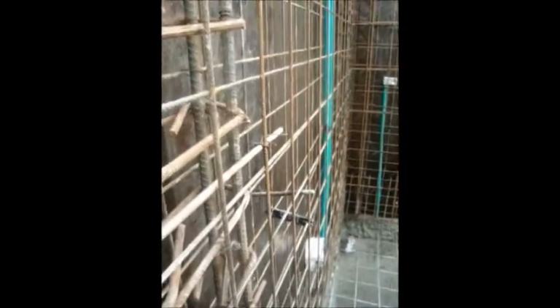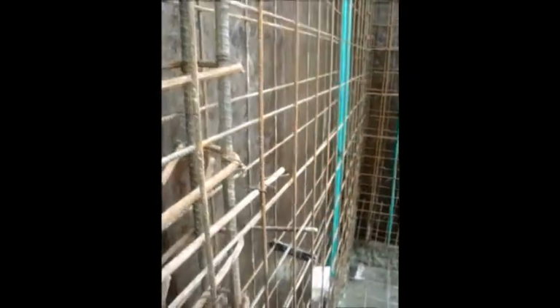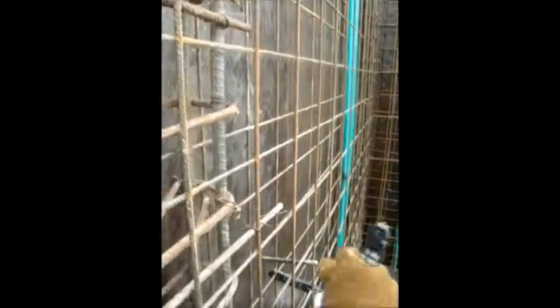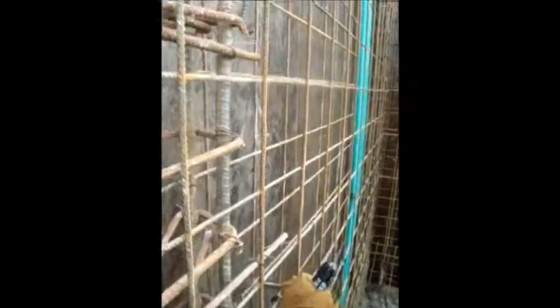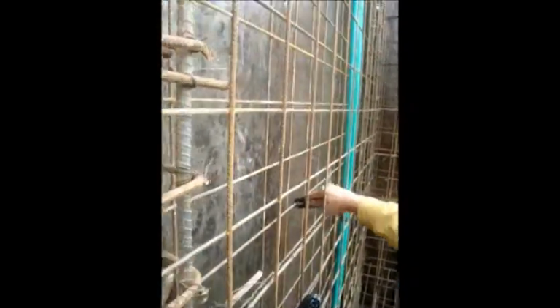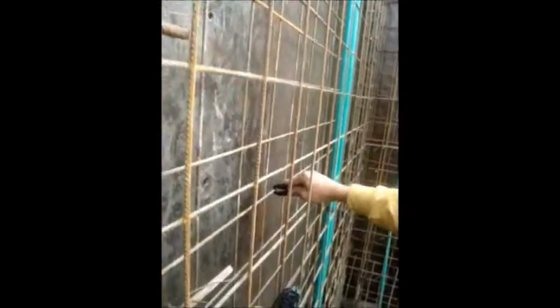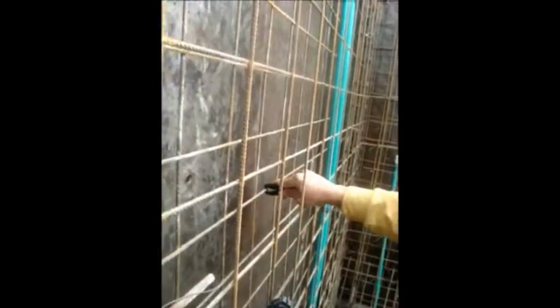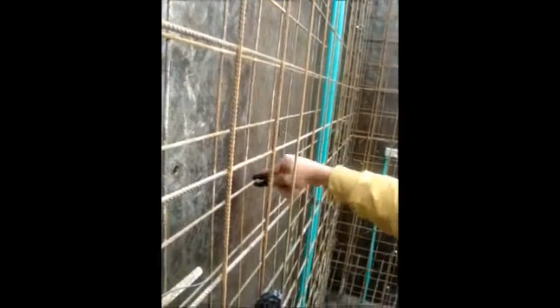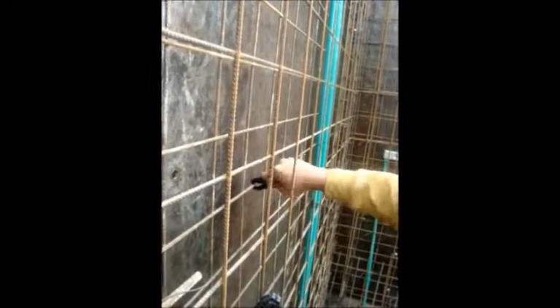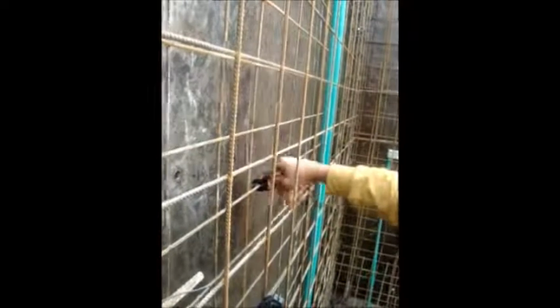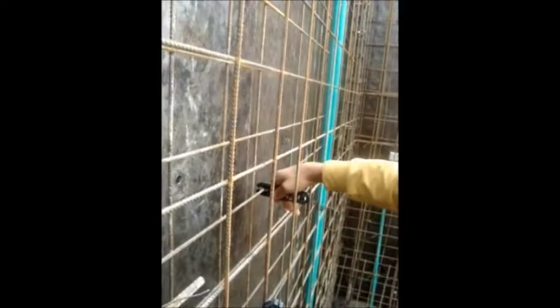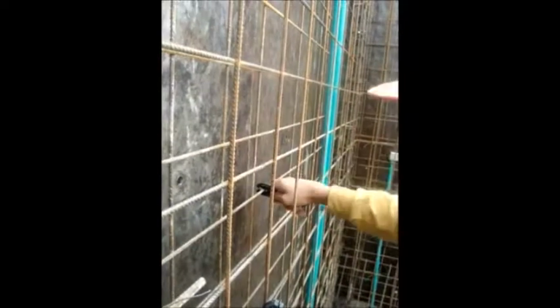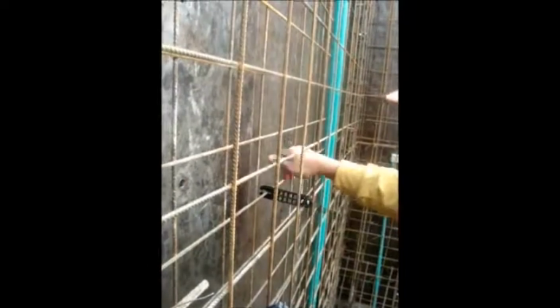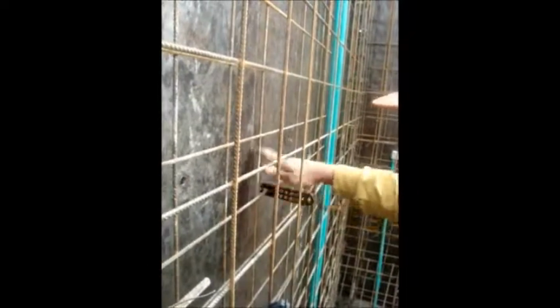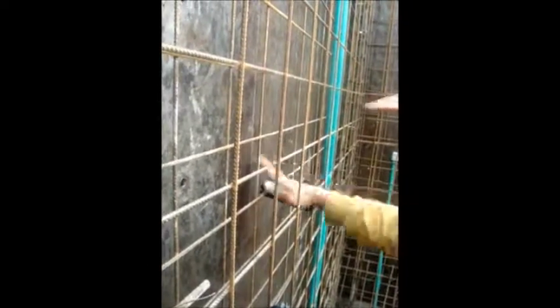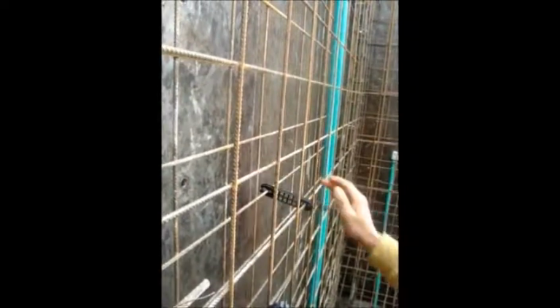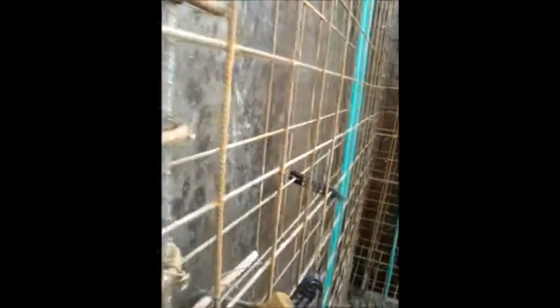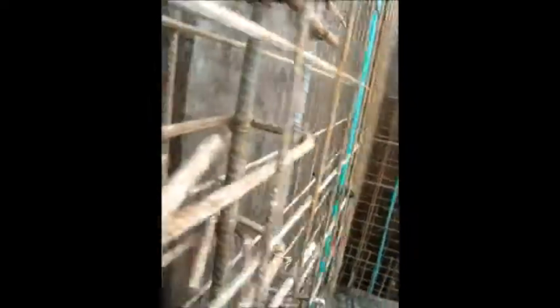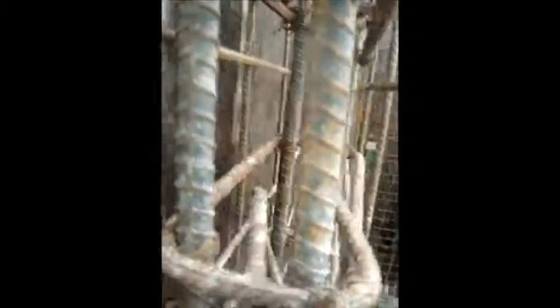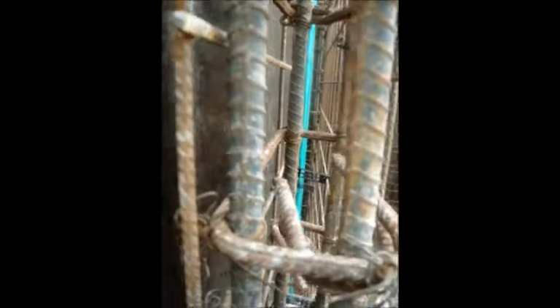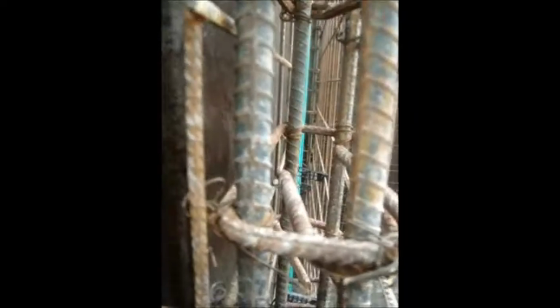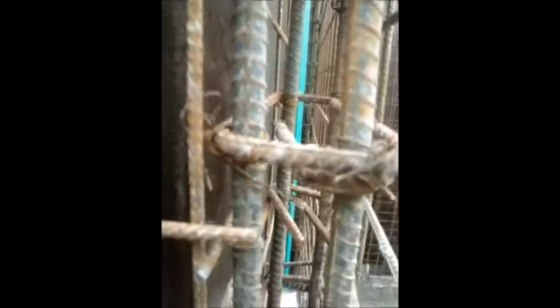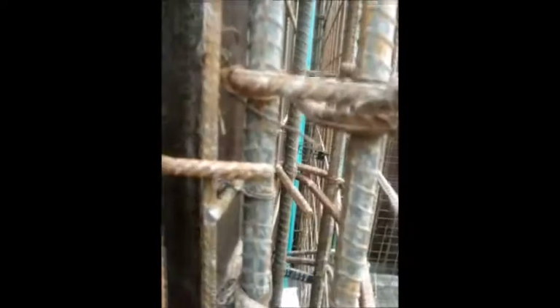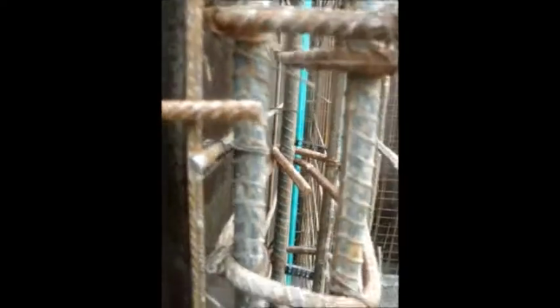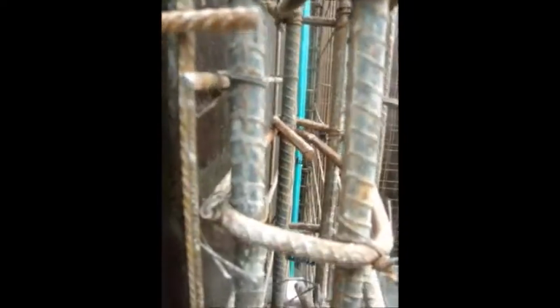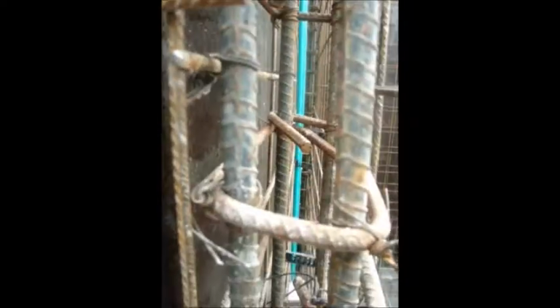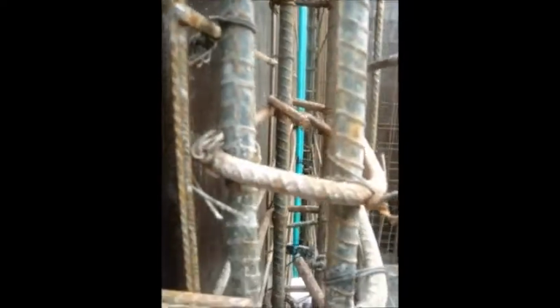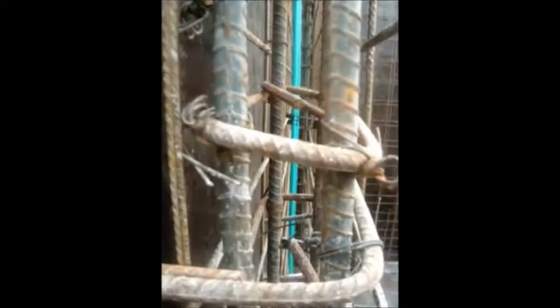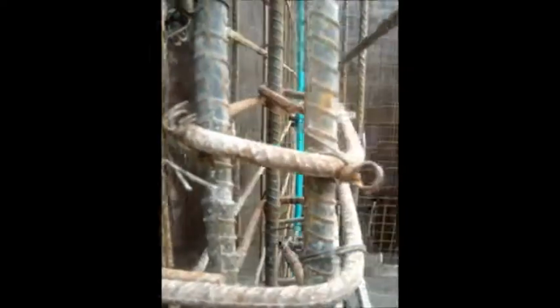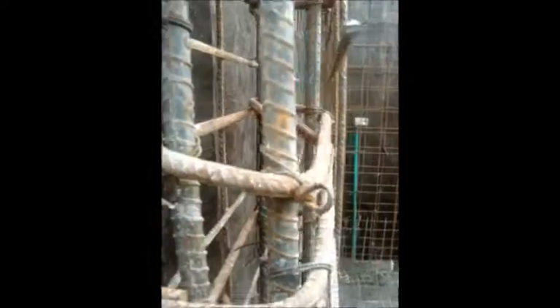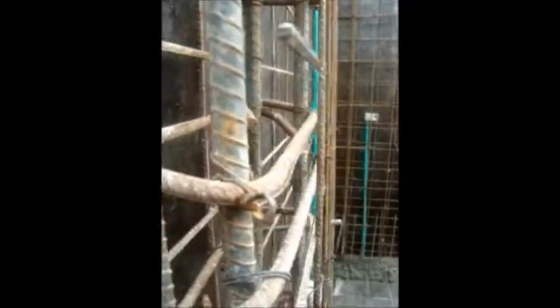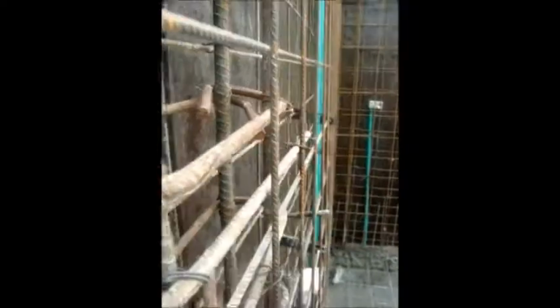Our bridge spacers can be manufactured with an internal distance ranging from 100mm up to 250mm, with a standard separation from rebar to formwork of 25mm.